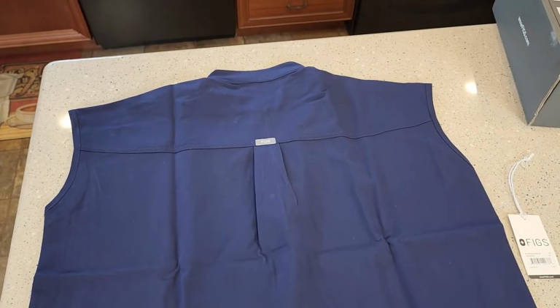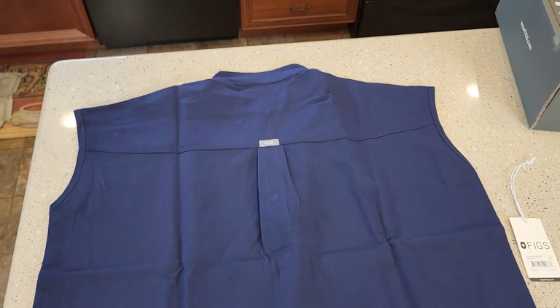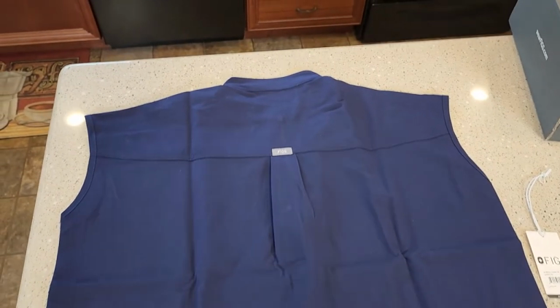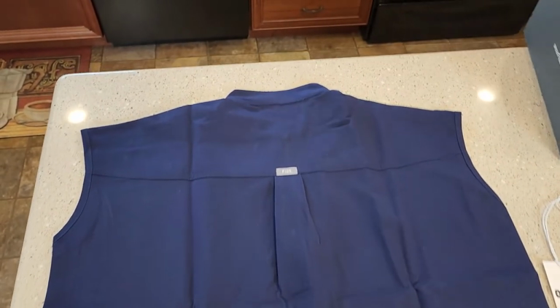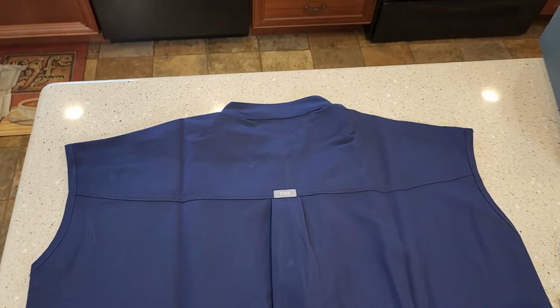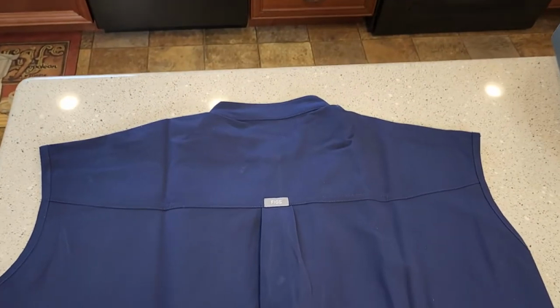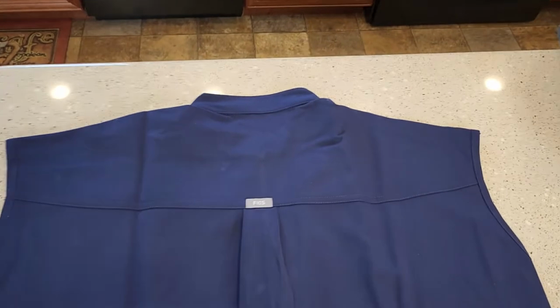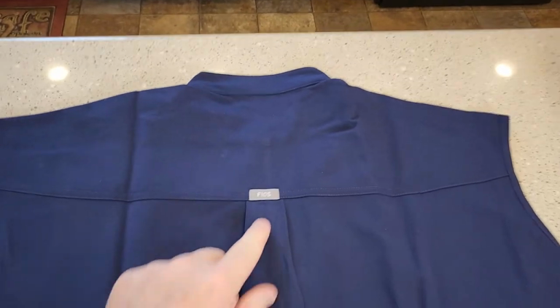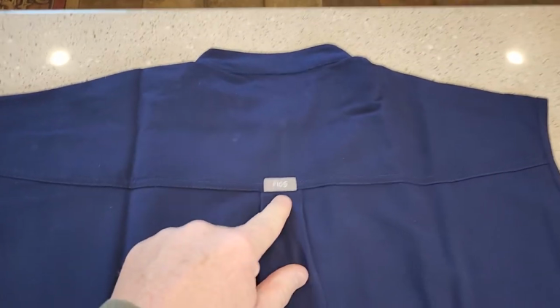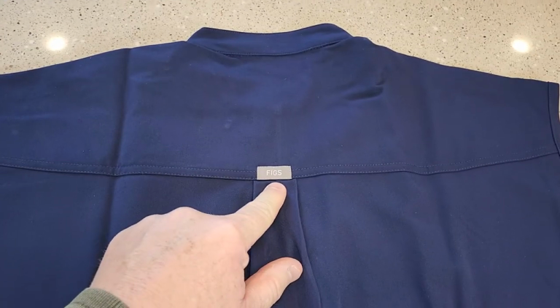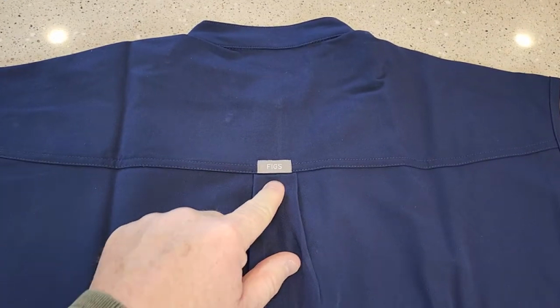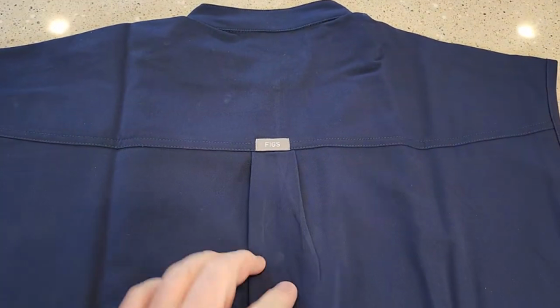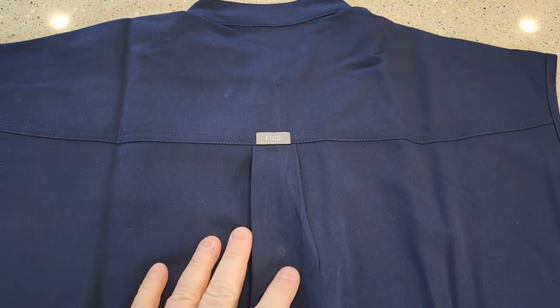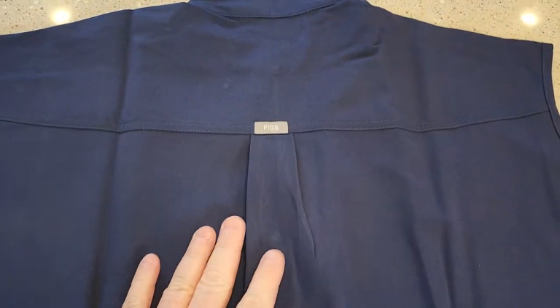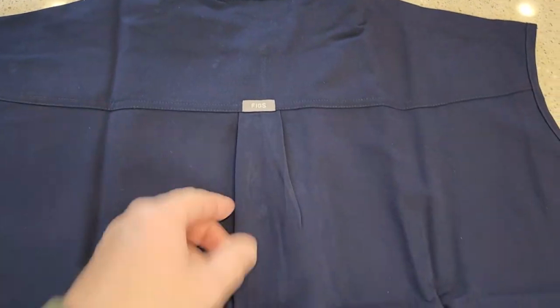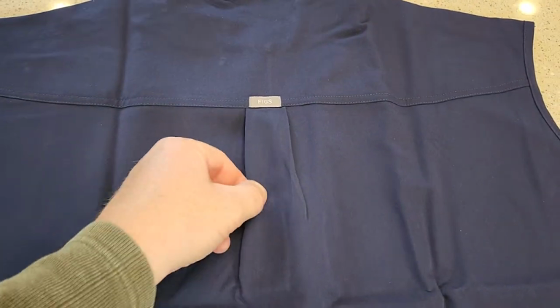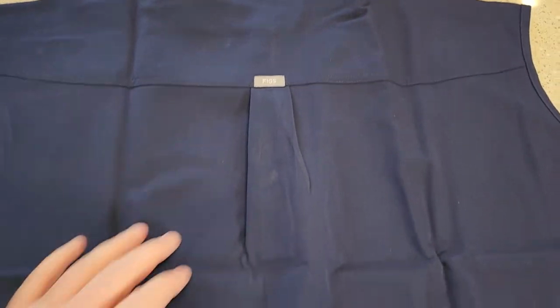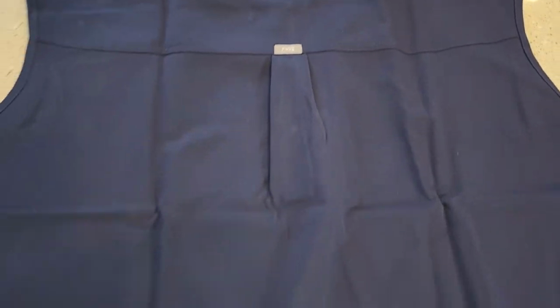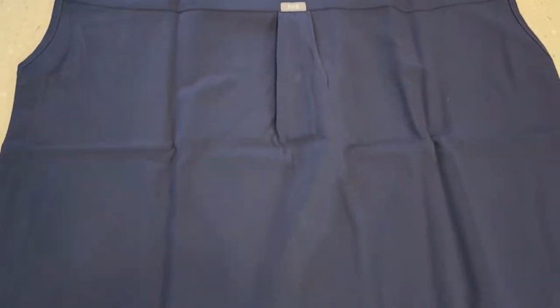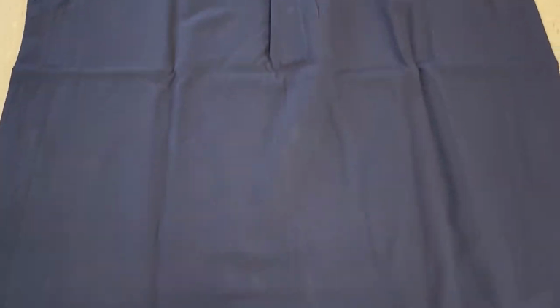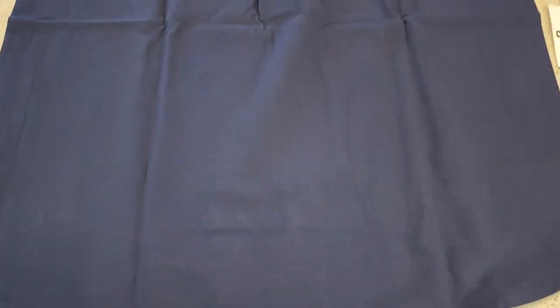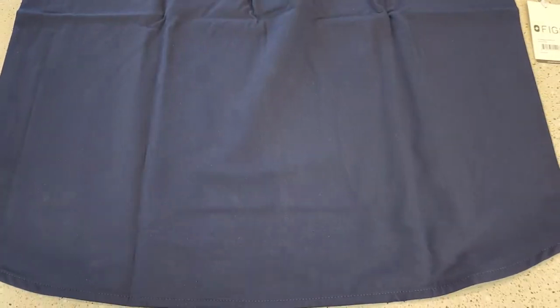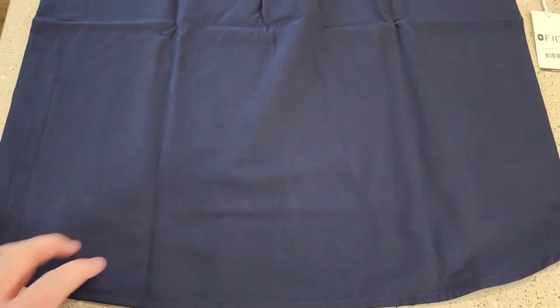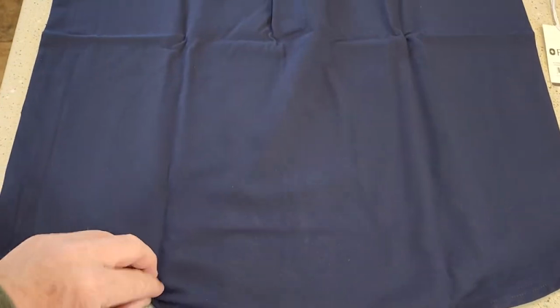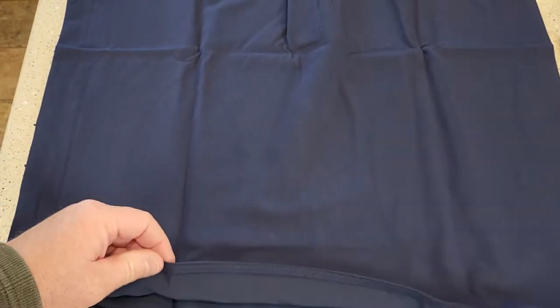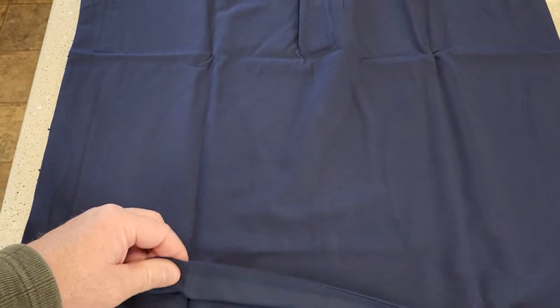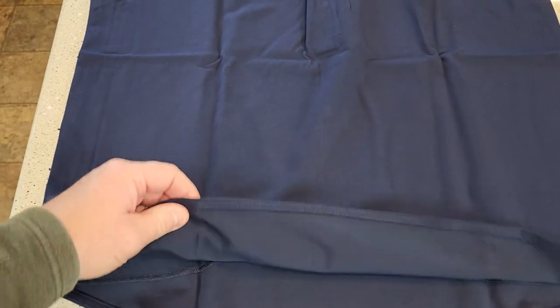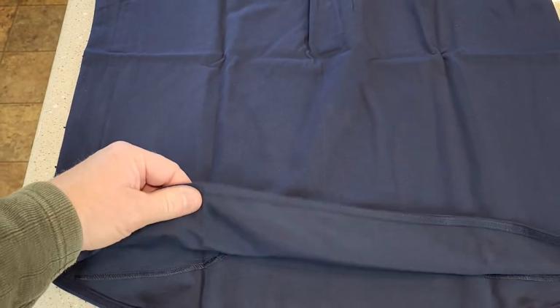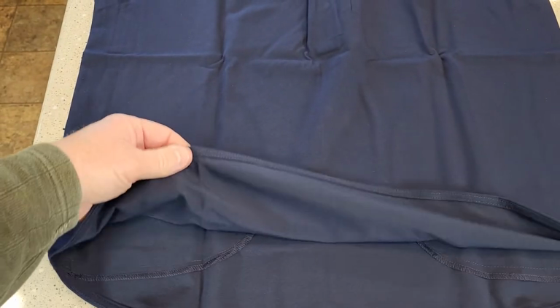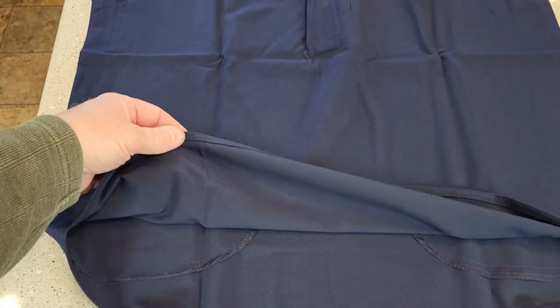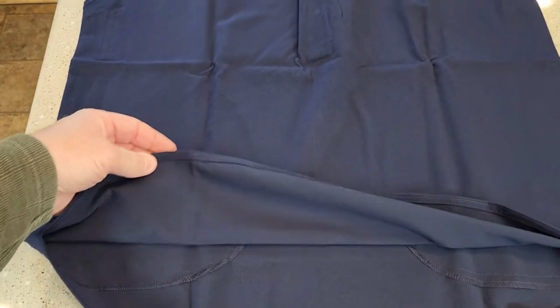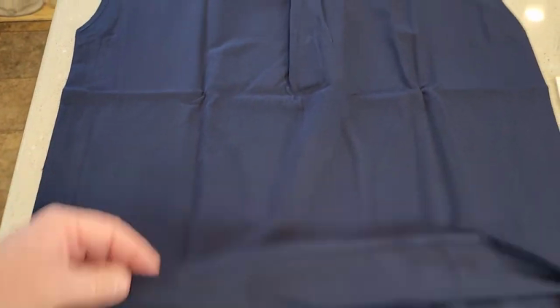Here's what the back of it looks like. It does have their tag right here on it. Looks very nice — you can just tell that they're made out of very good quality.